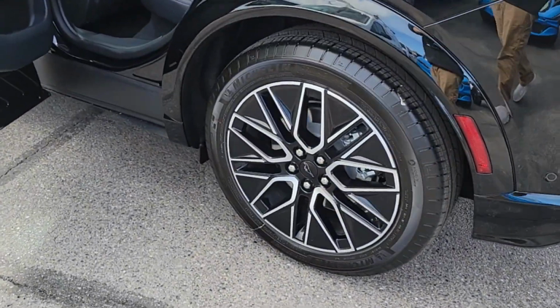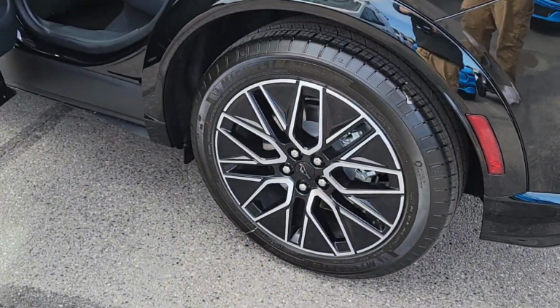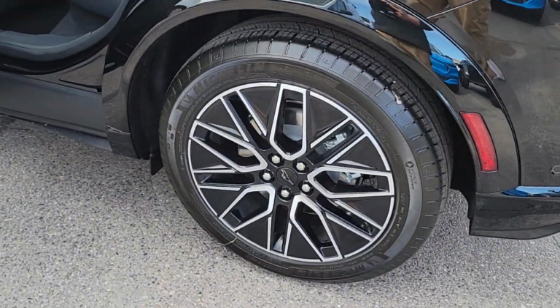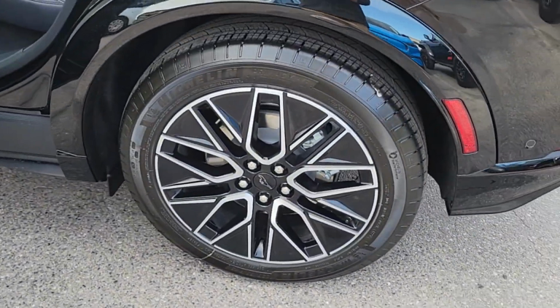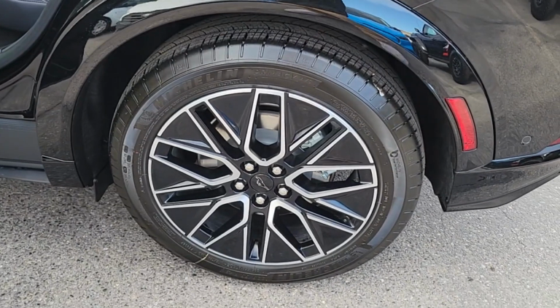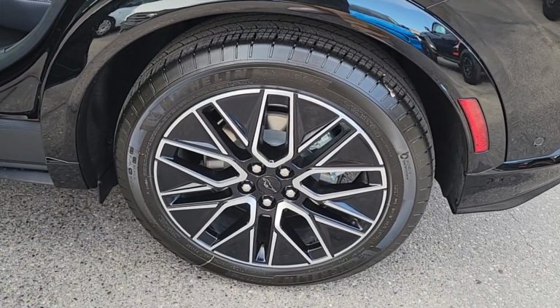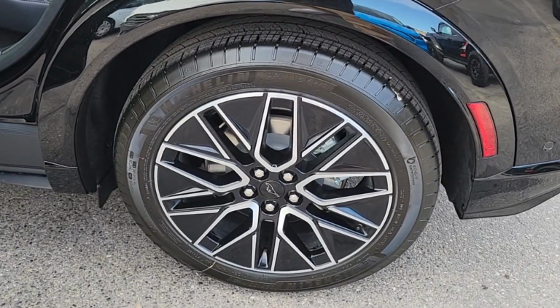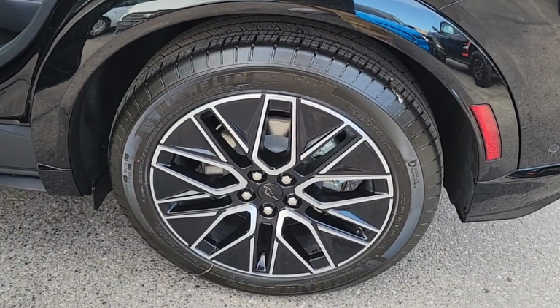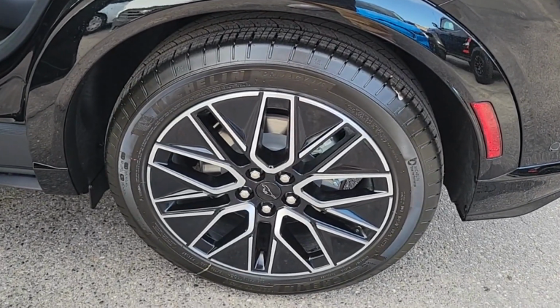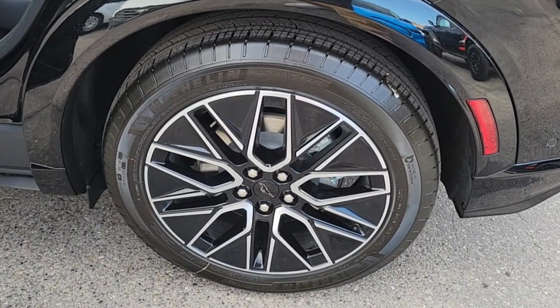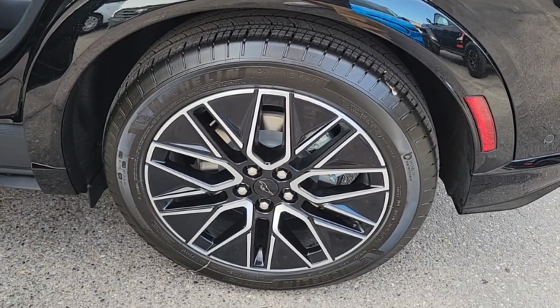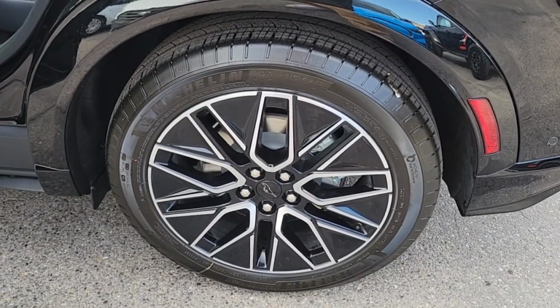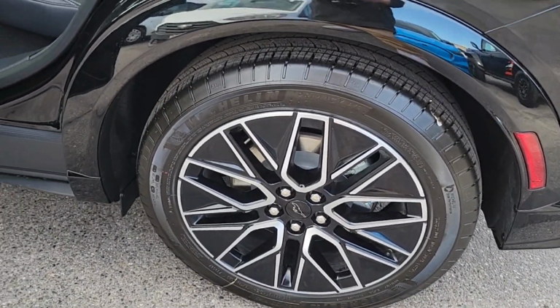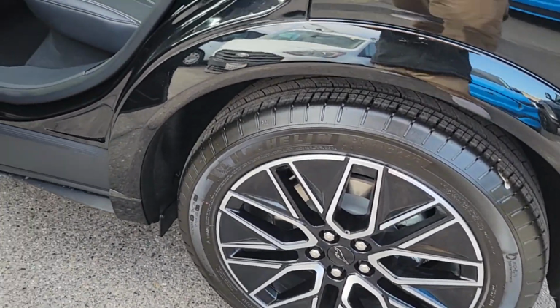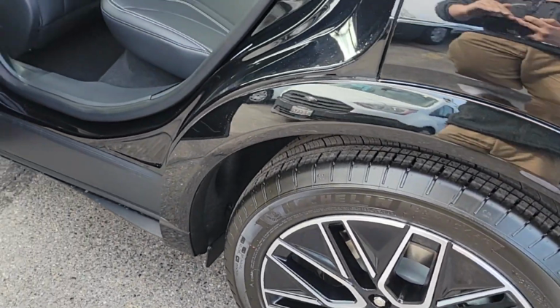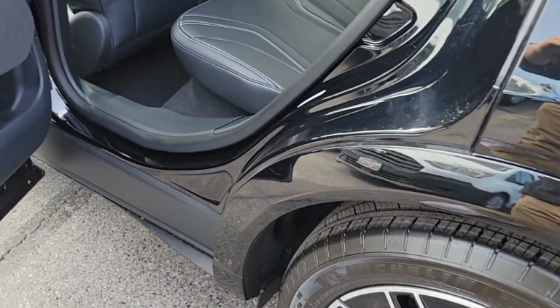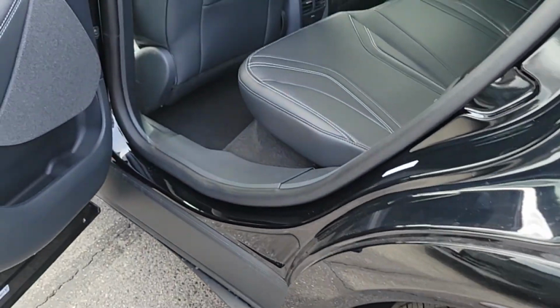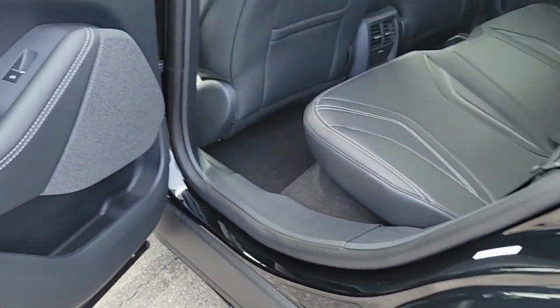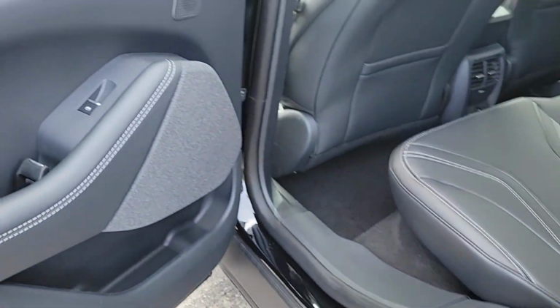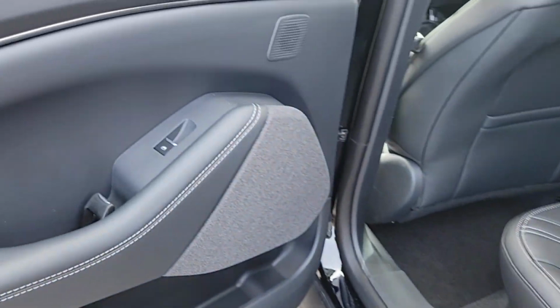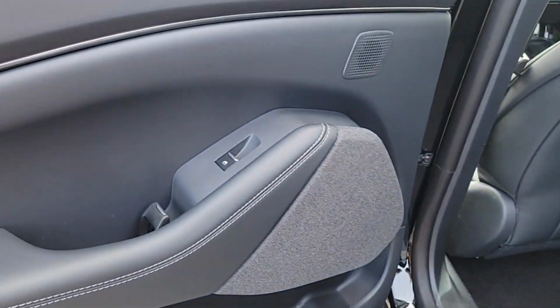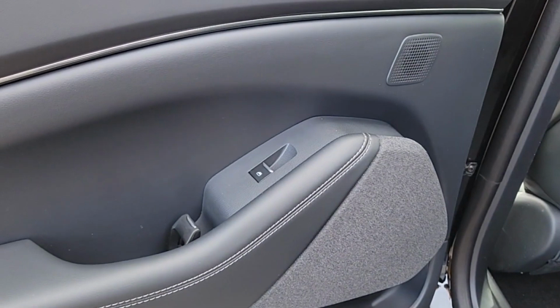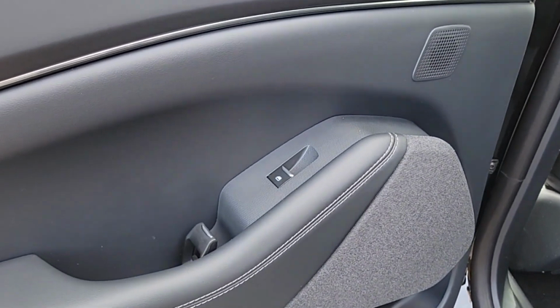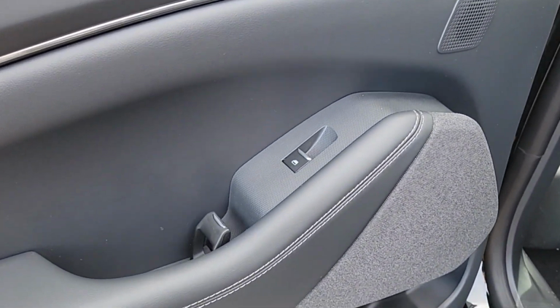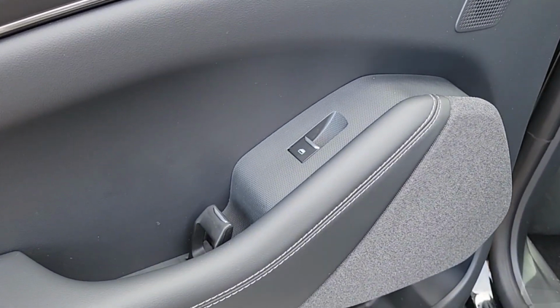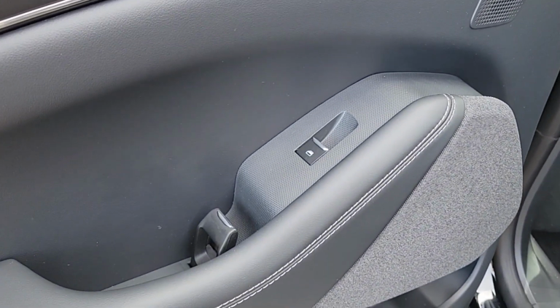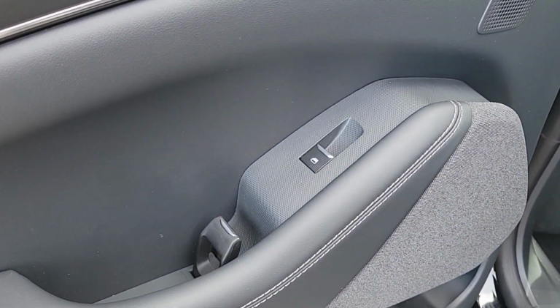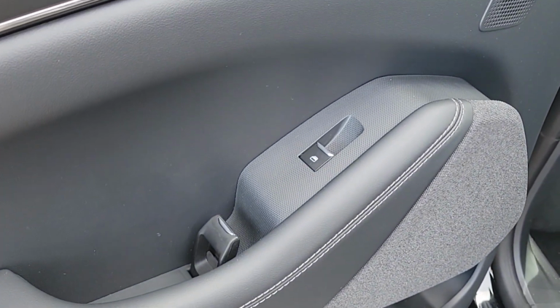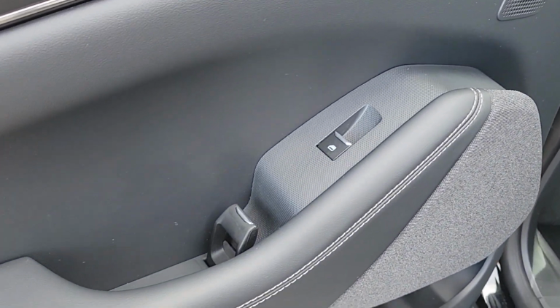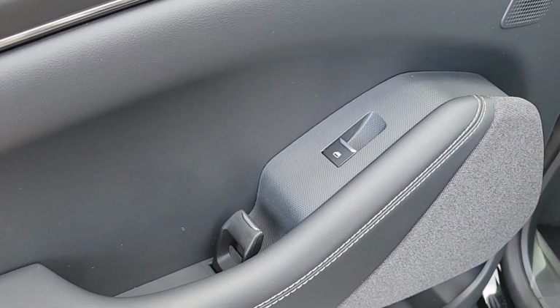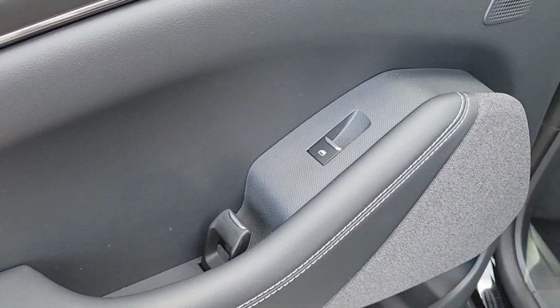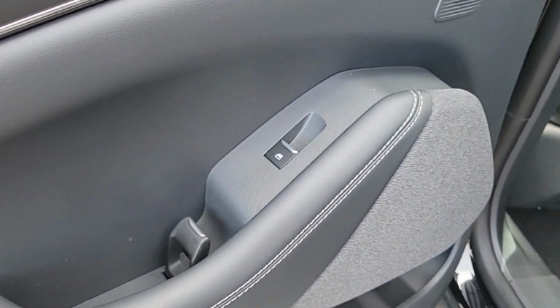Take the wheel of this efficient and exhilarating Mustang Mach-E and start enjoying what the future has in store. Come in for a test drive. Our team will make it the best part of your day.